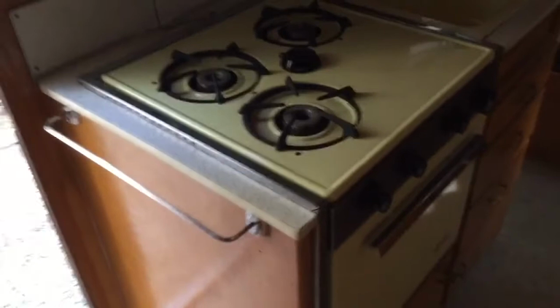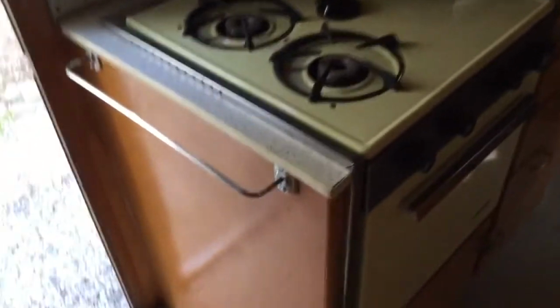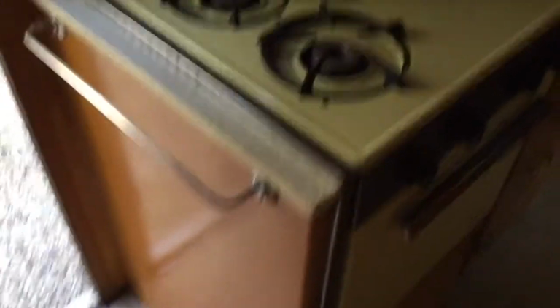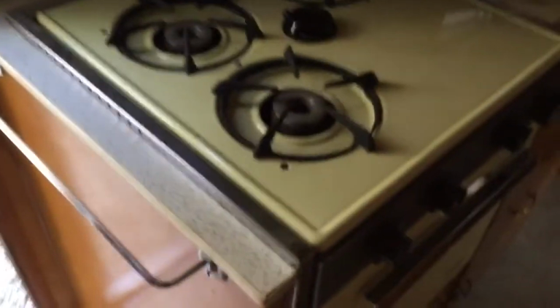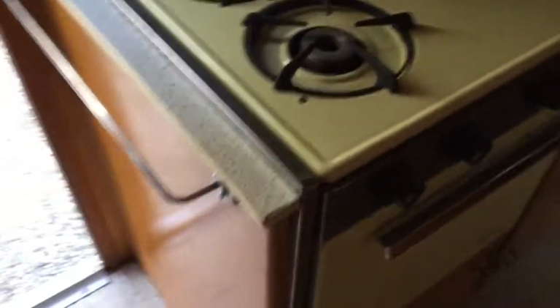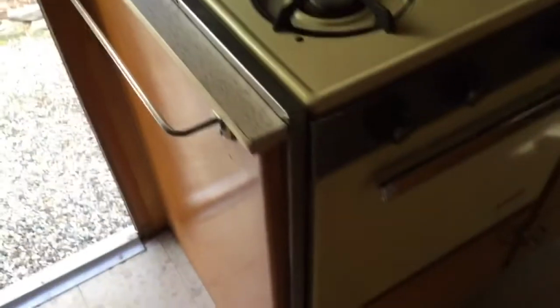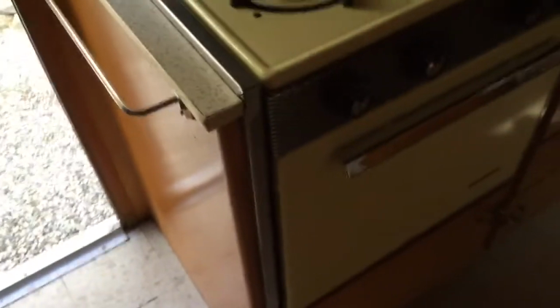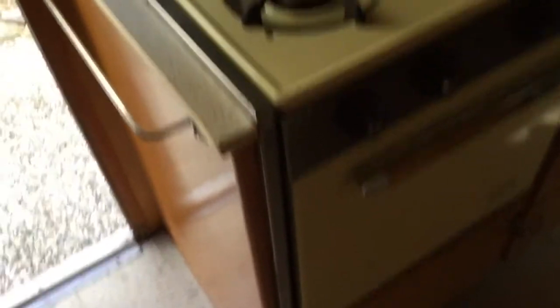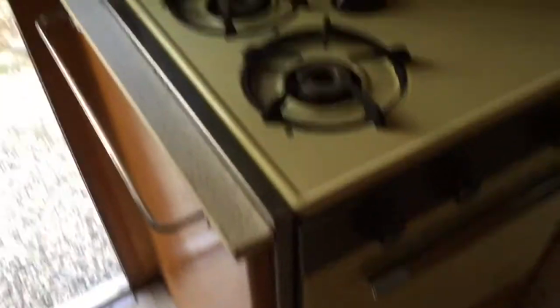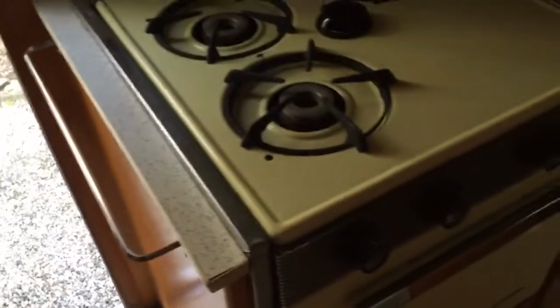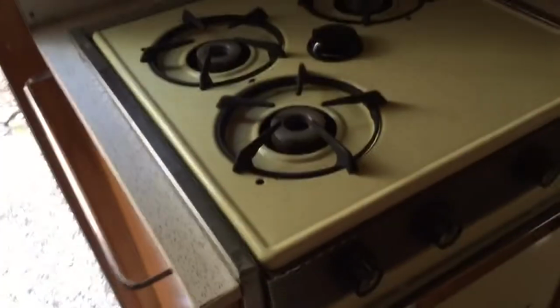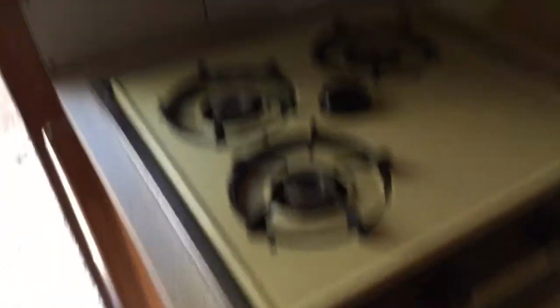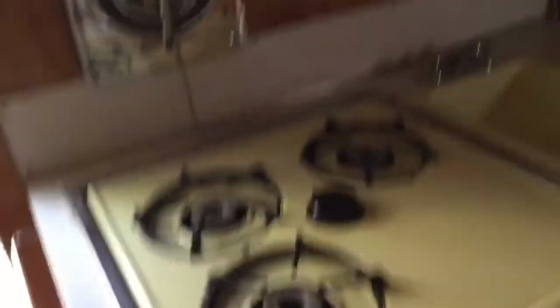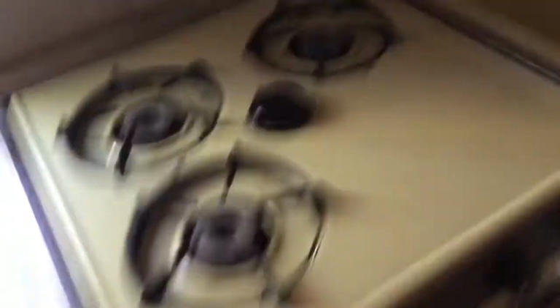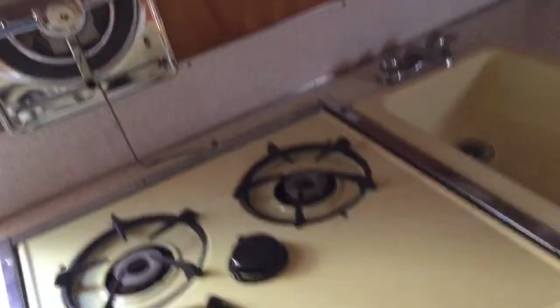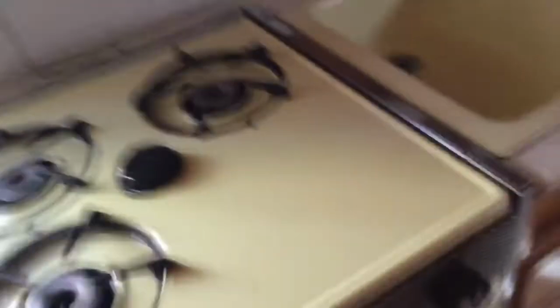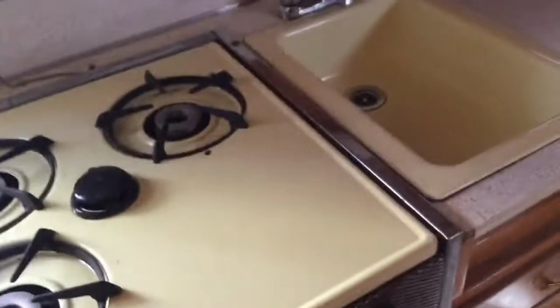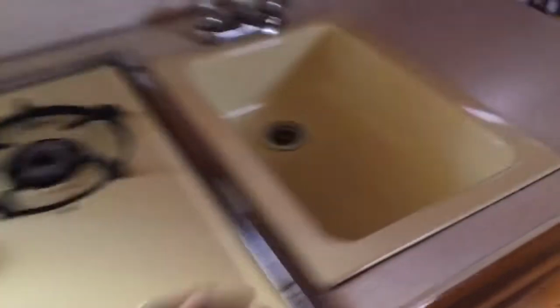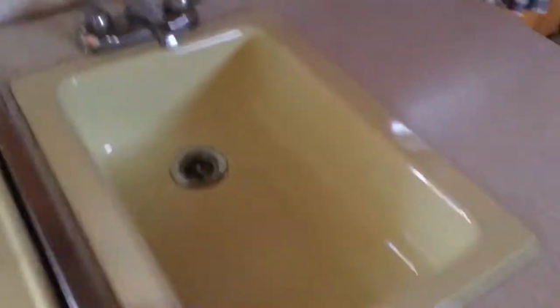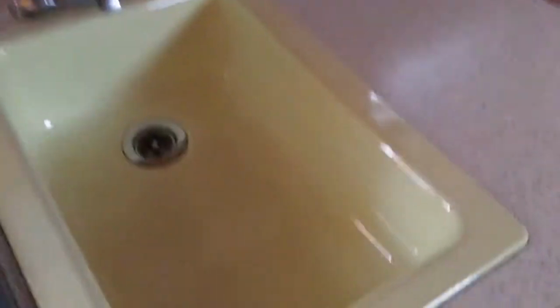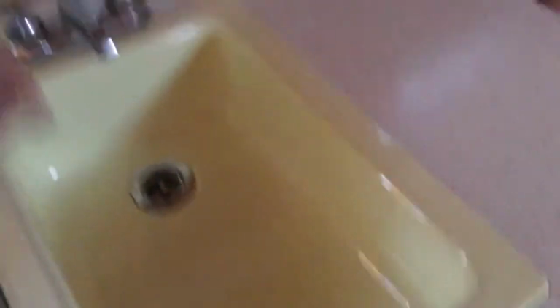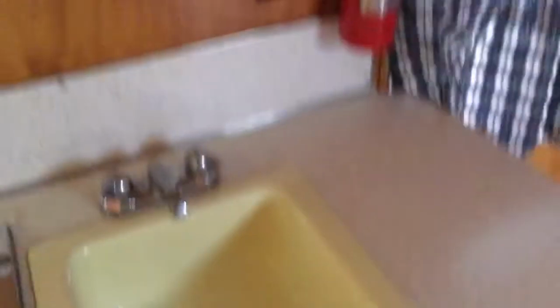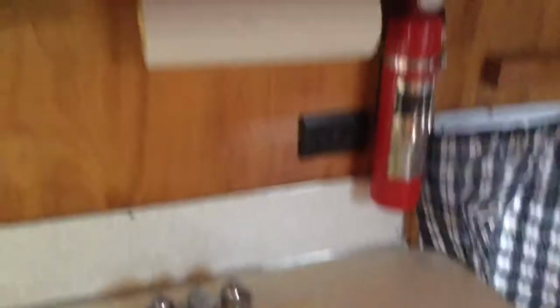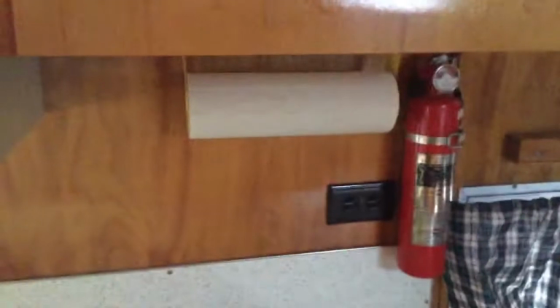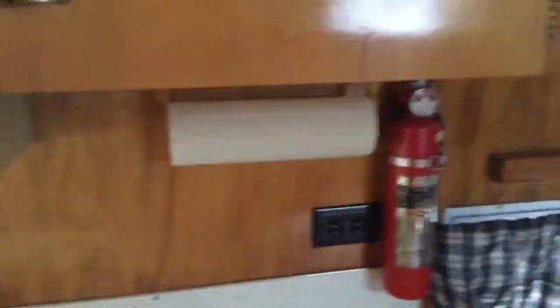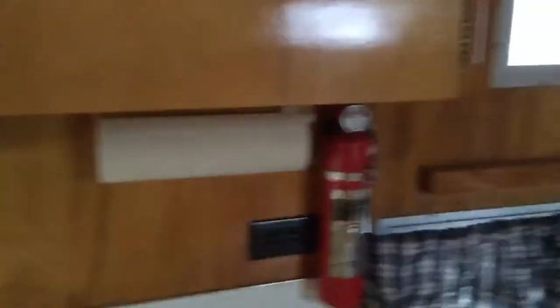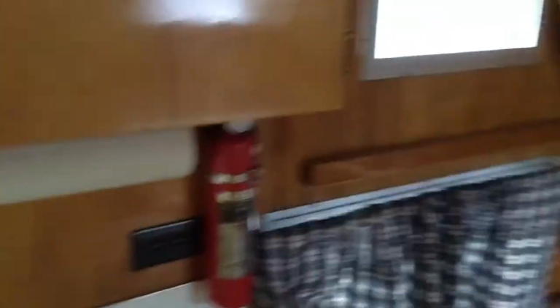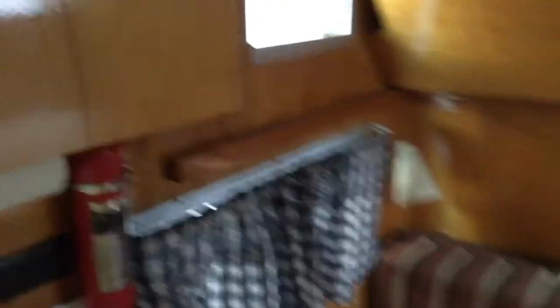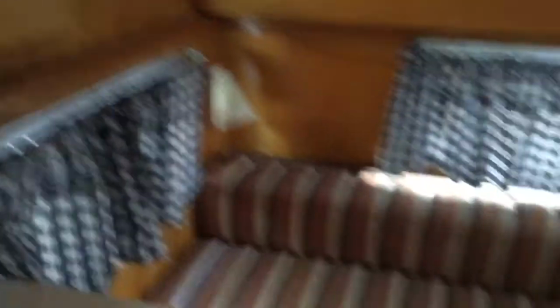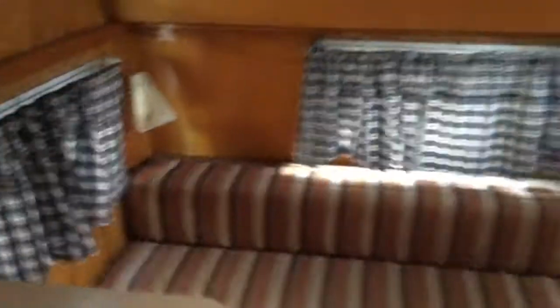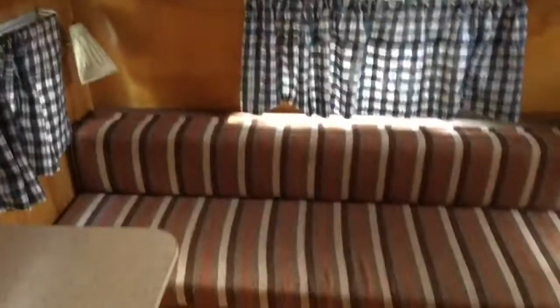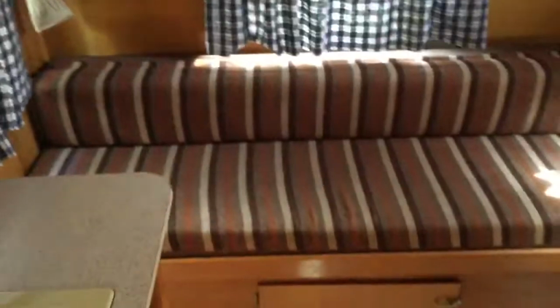Three burner stove - we'll give that all a test once I get the propane going. A little sink, we'll test the water. It's all really, really clean.